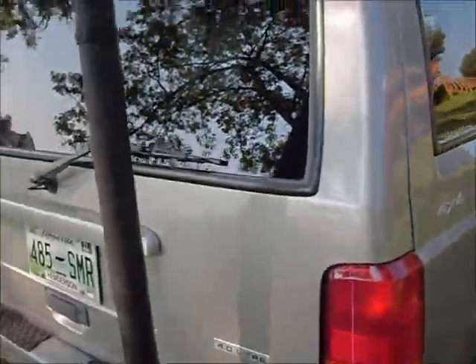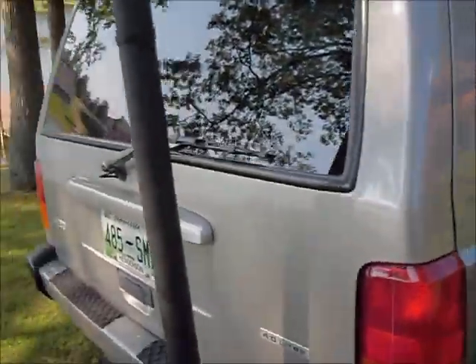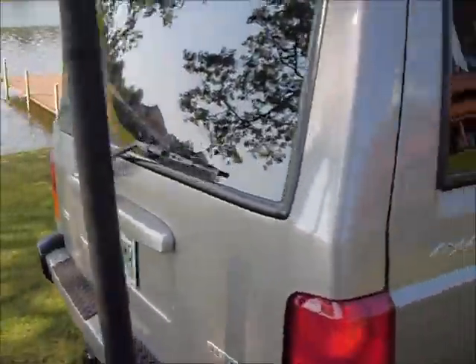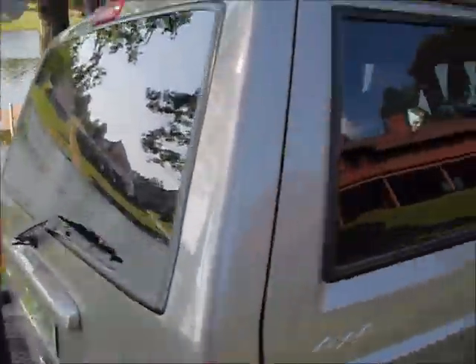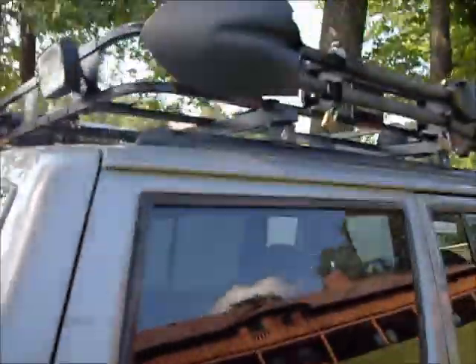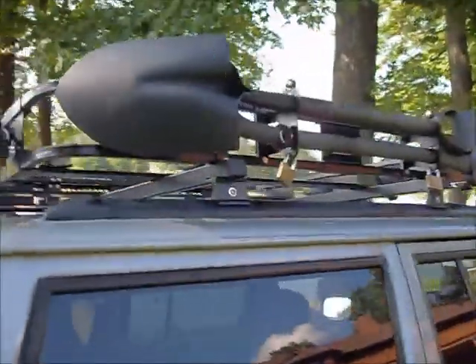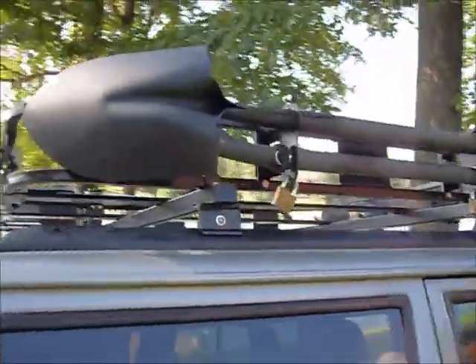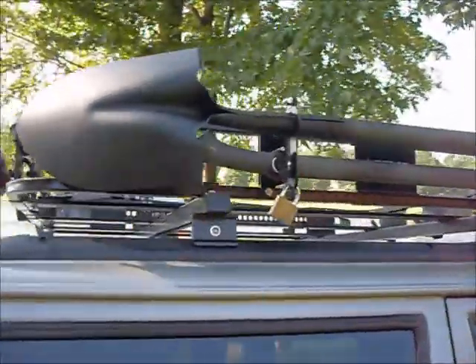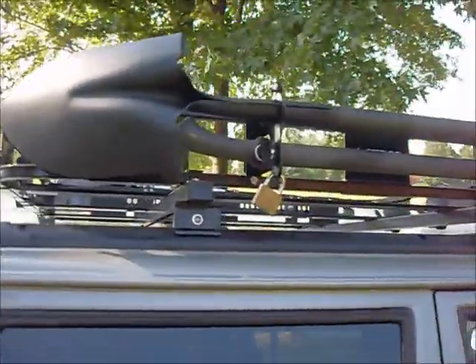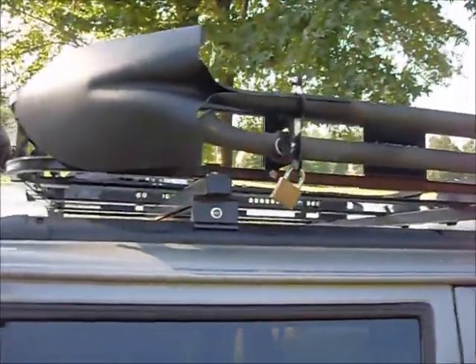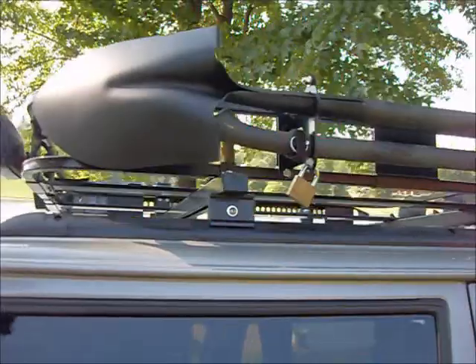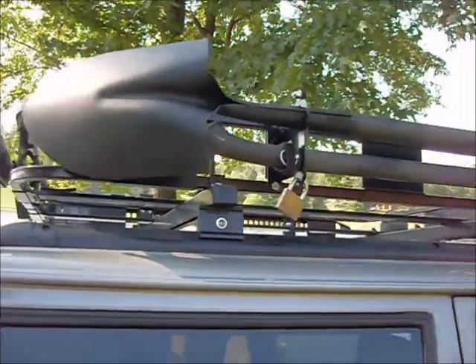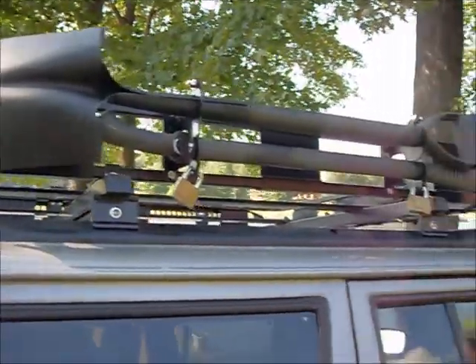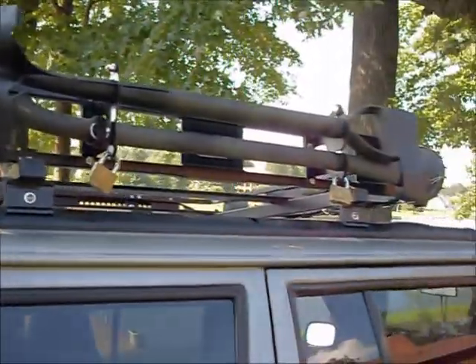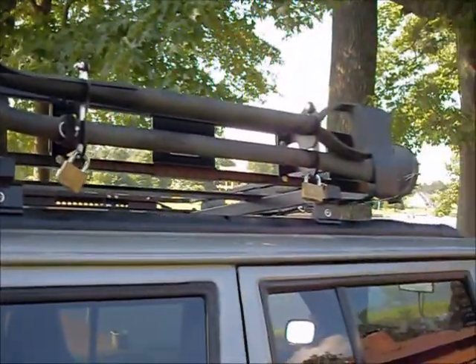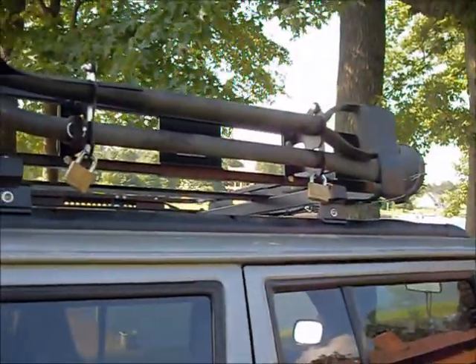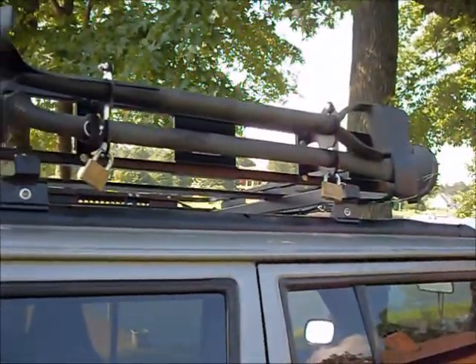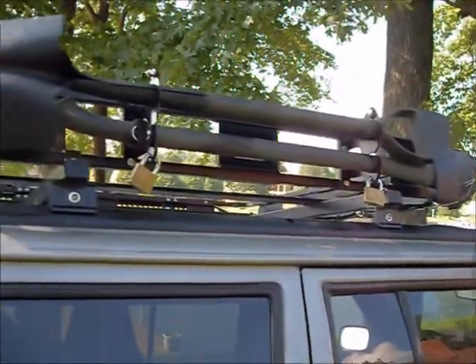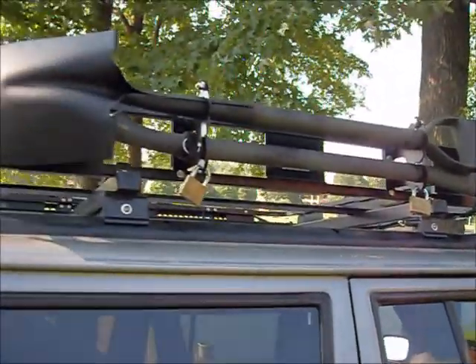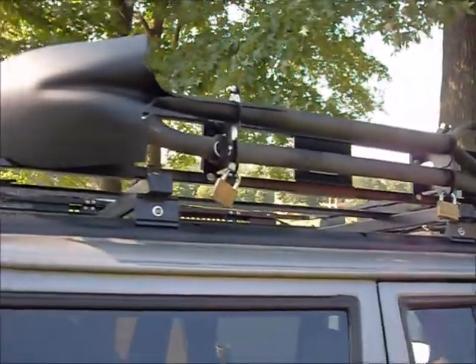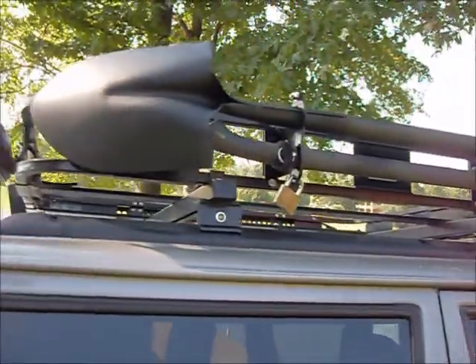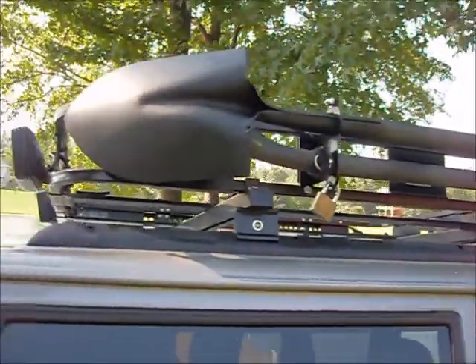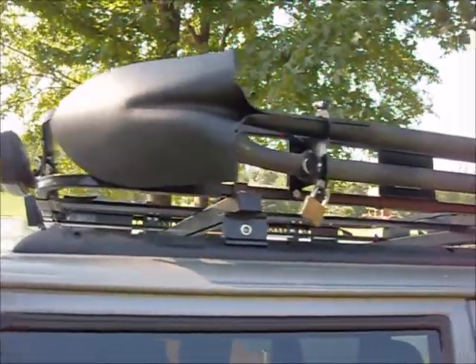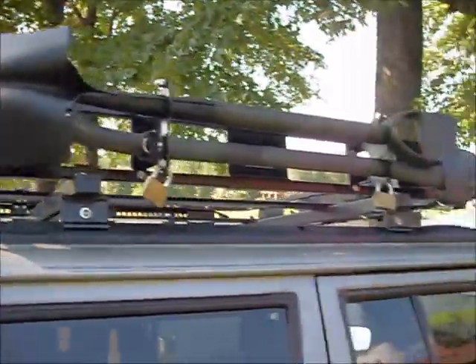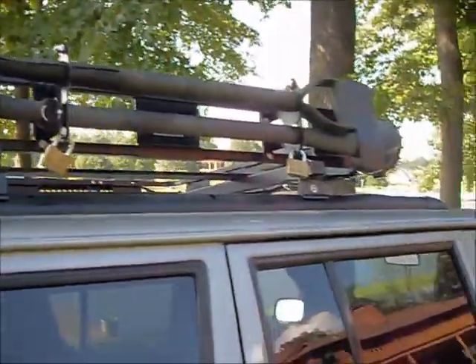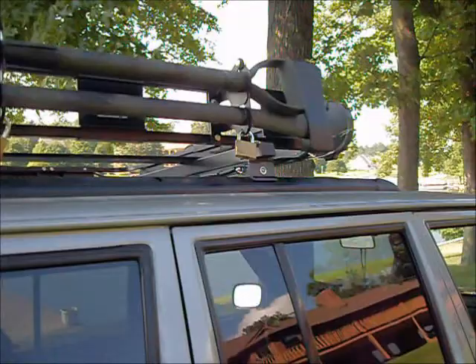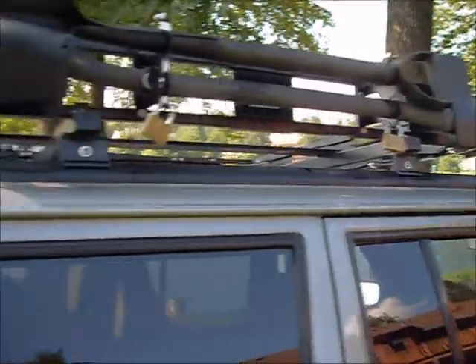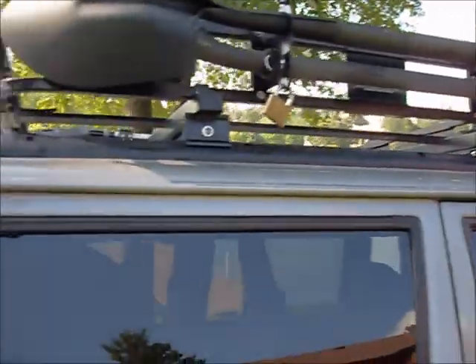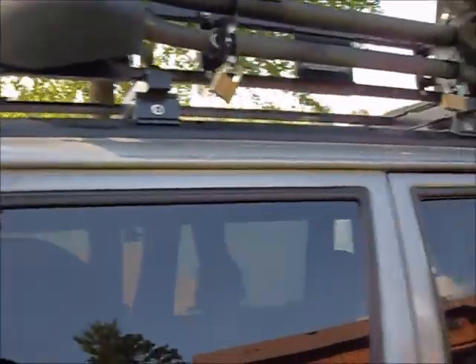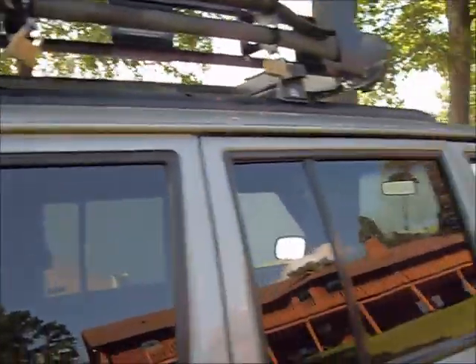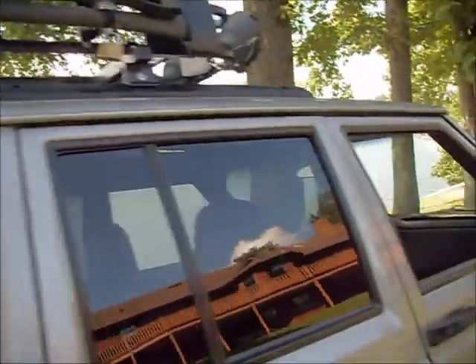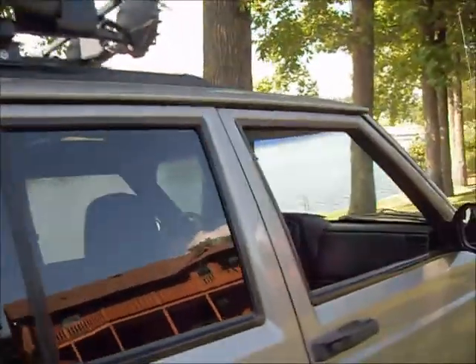The shovel and axe also lock on the rack. You can remove them and they're going to go with the truck. The high lift jack will go with the truck as well.